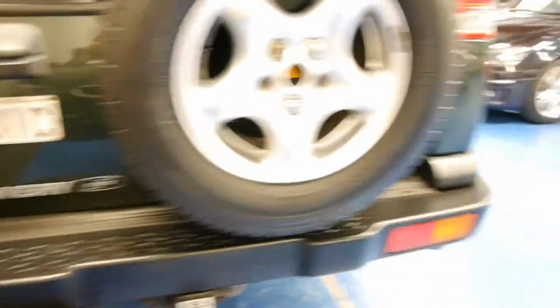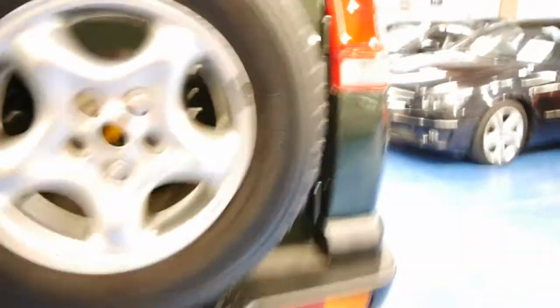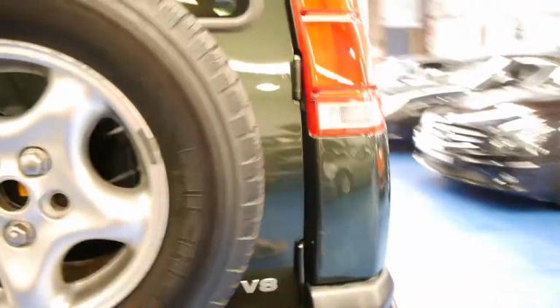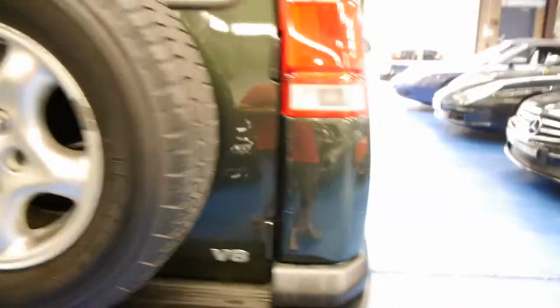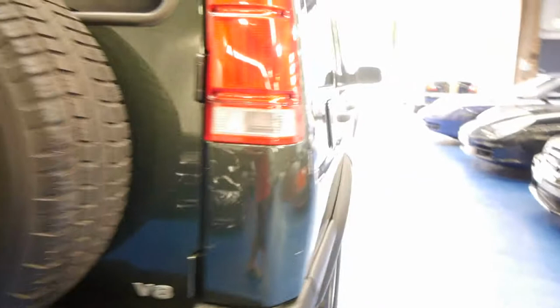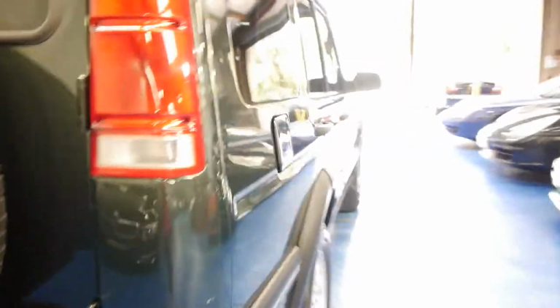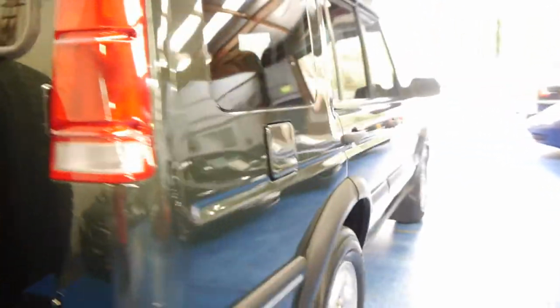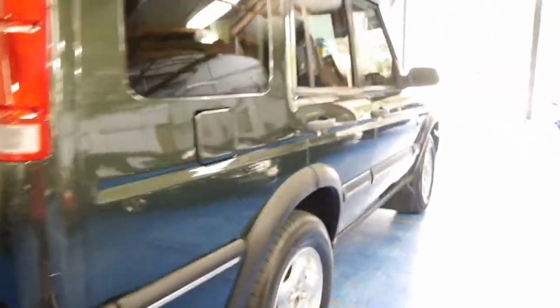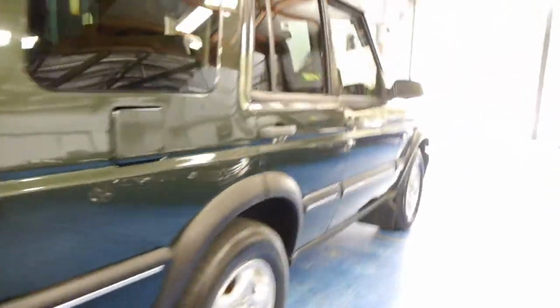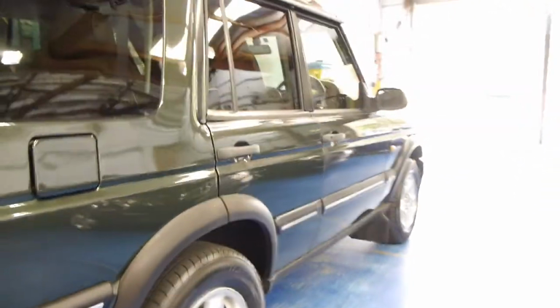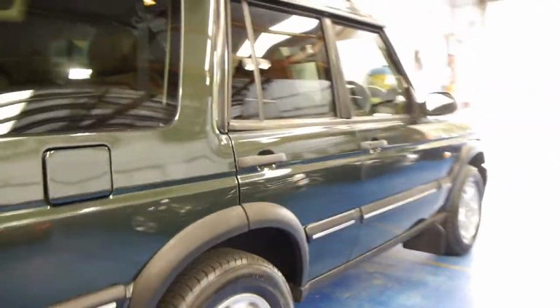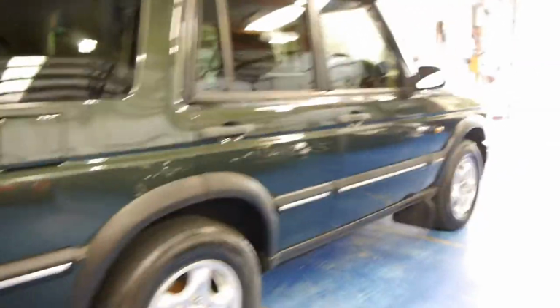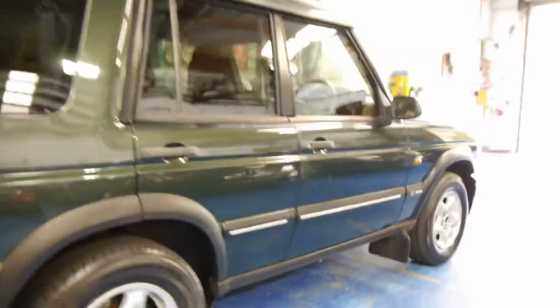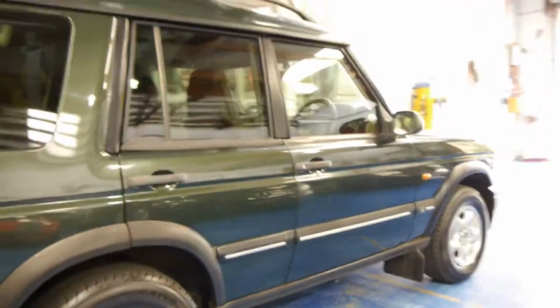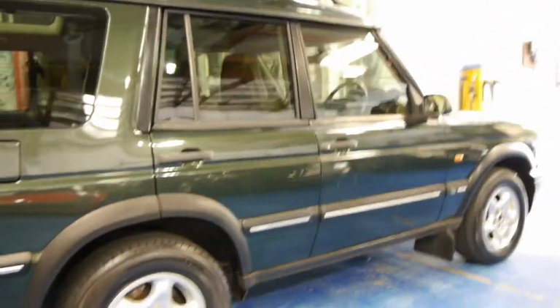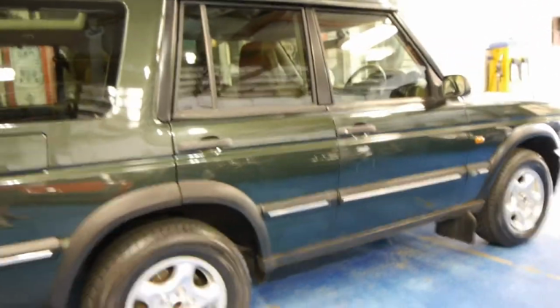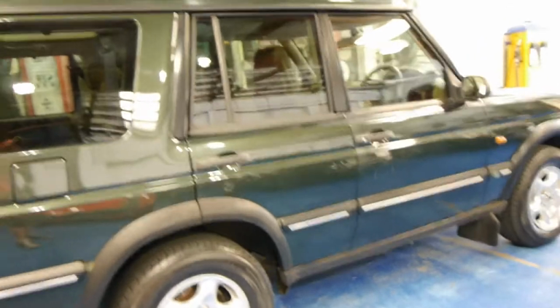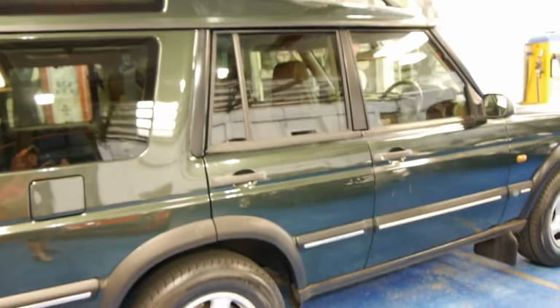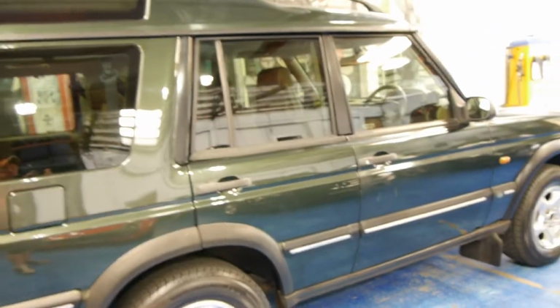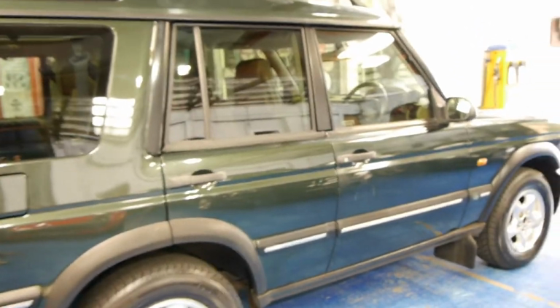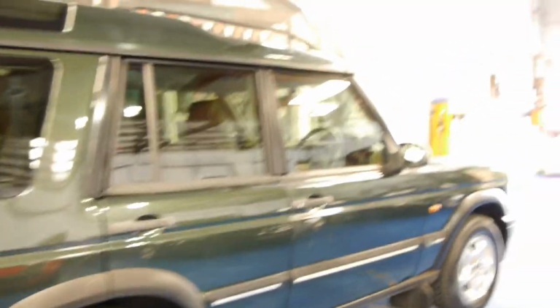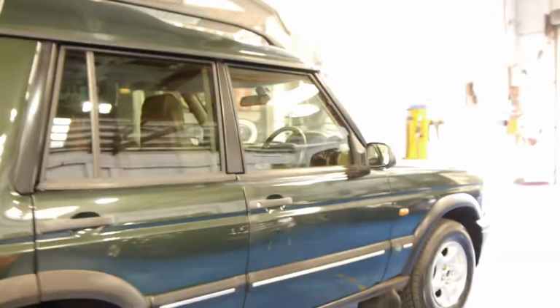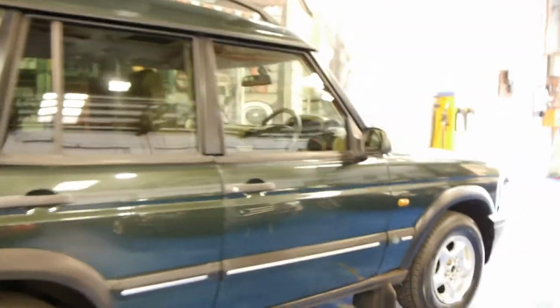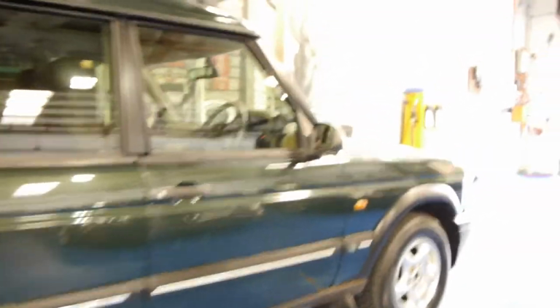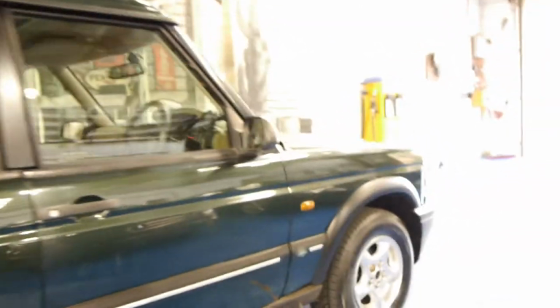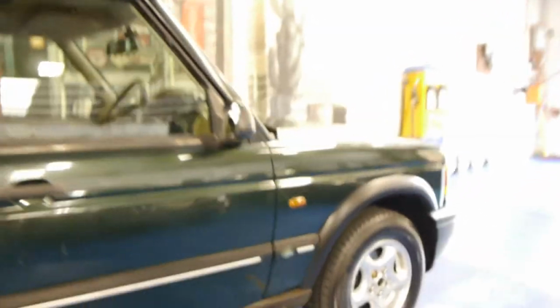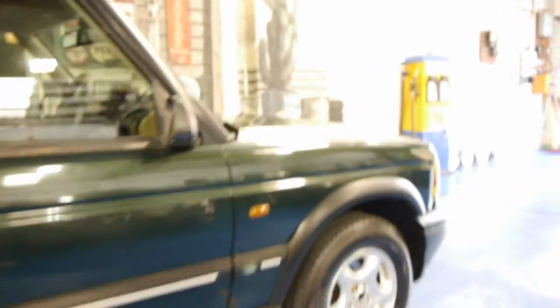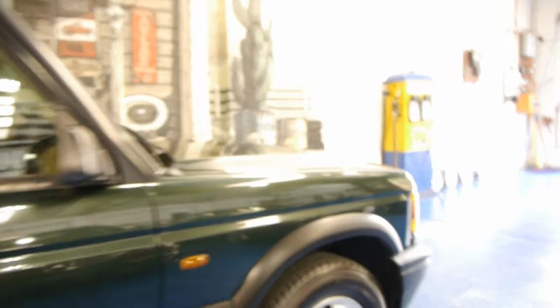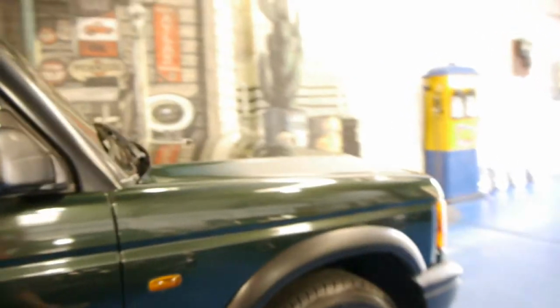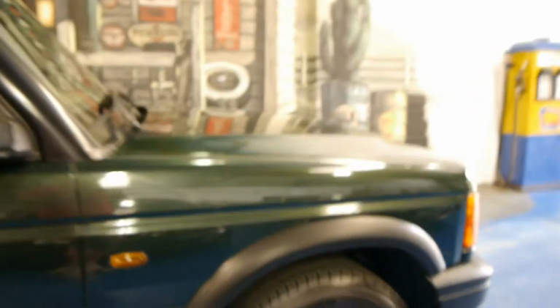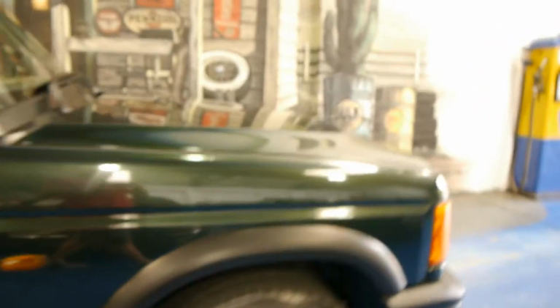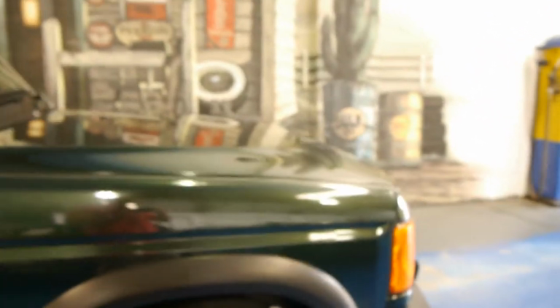So this is called the ES V8 Series 2, there's only just a couple of tiny things that it needs. It's got a Parrot Bluetooth car kit, a factory sunroof, alloy wheels, and the most unbelievable service history.